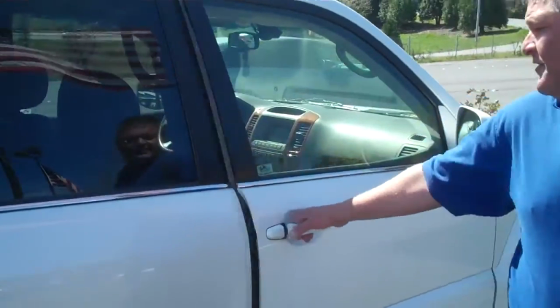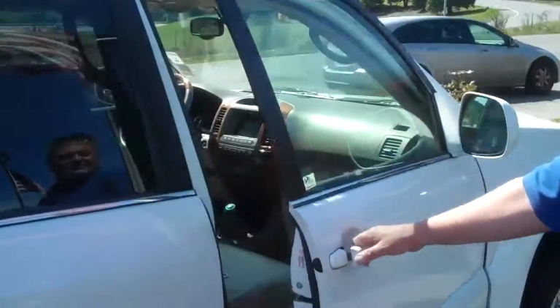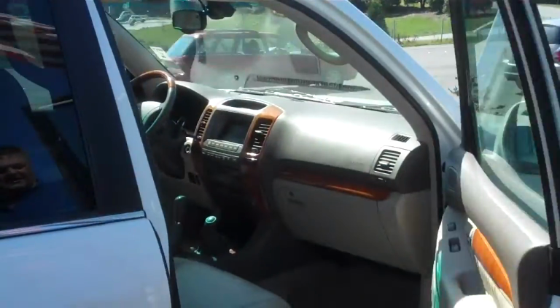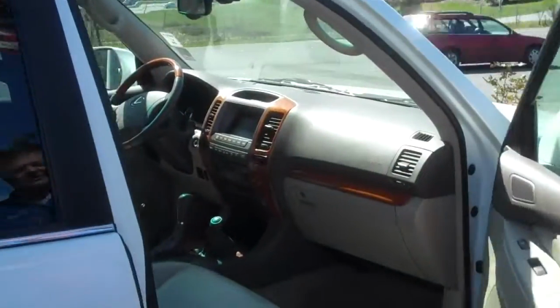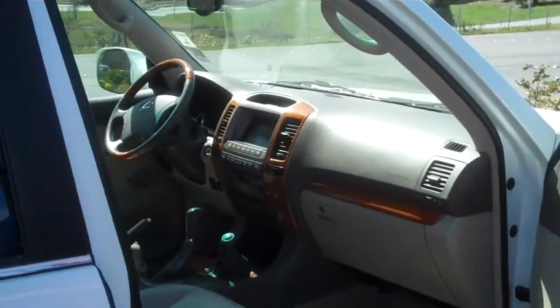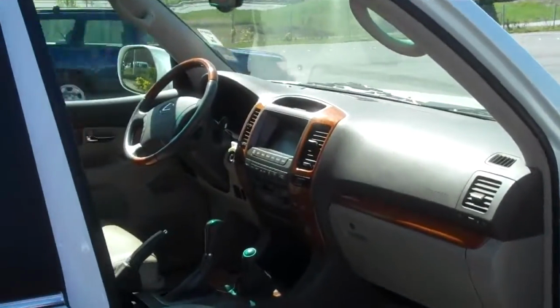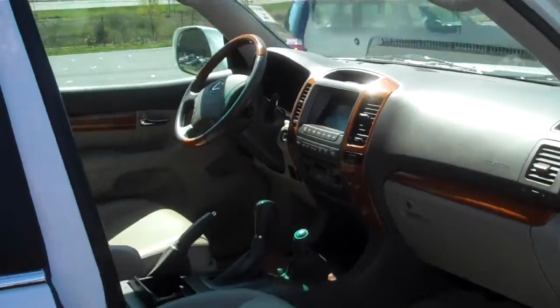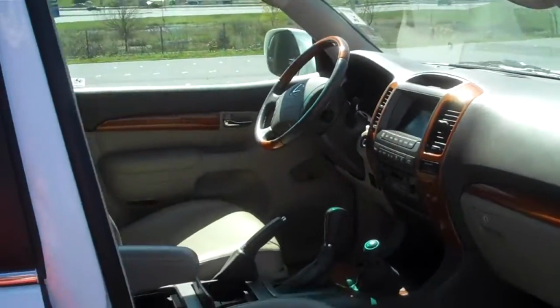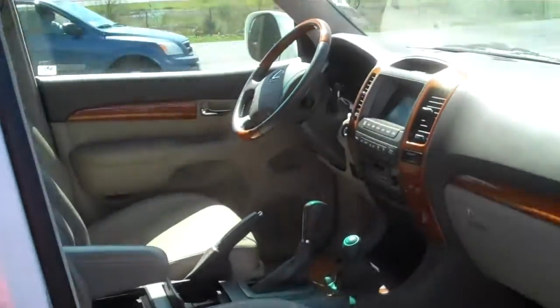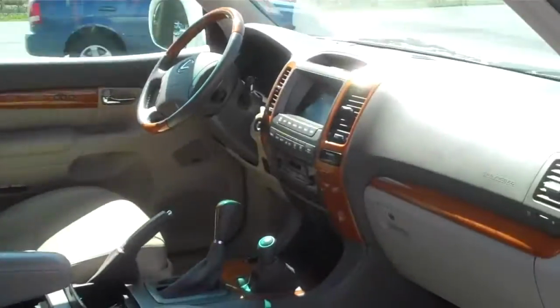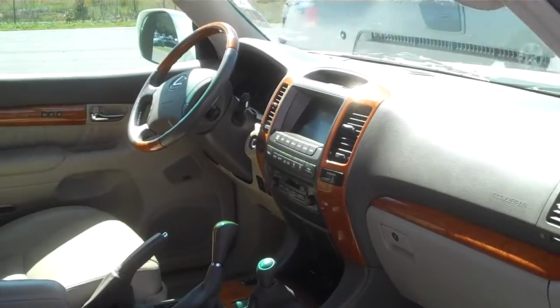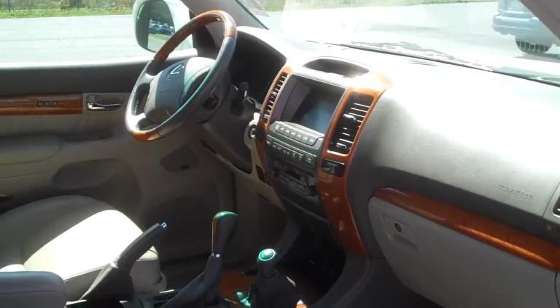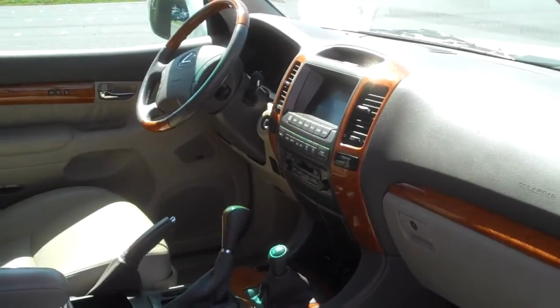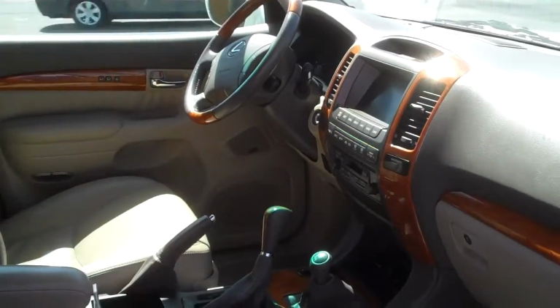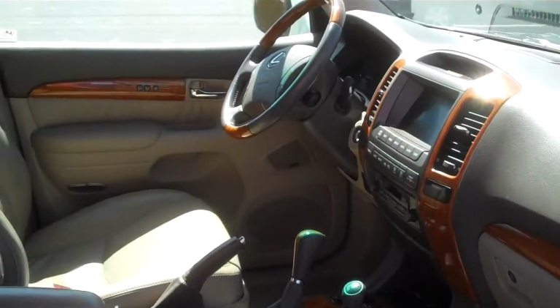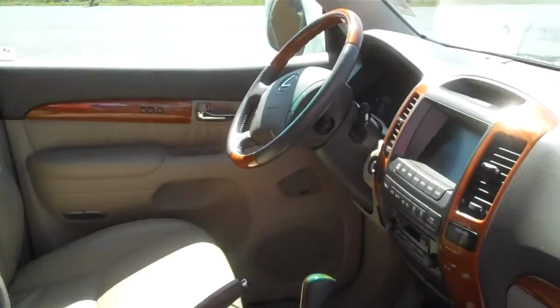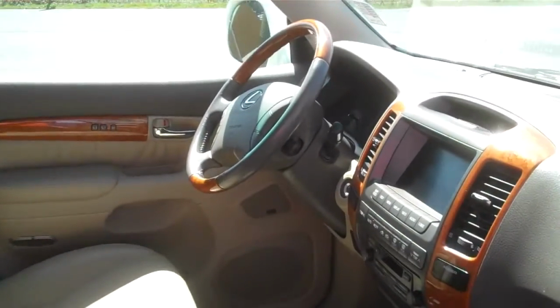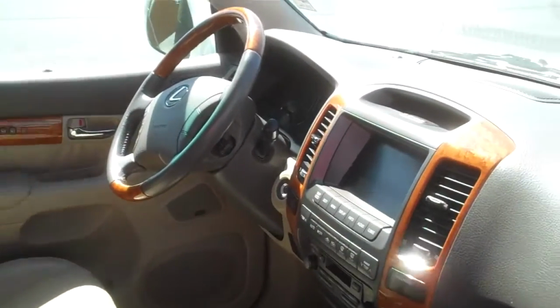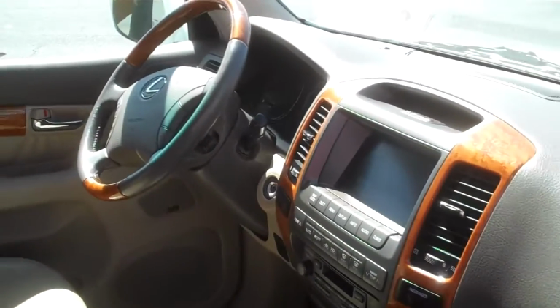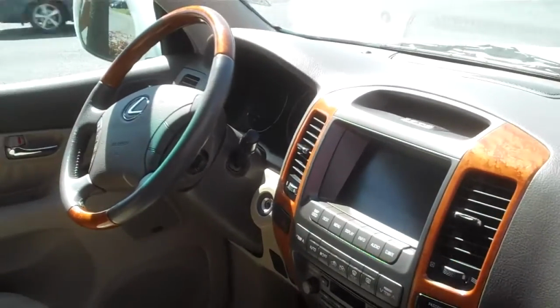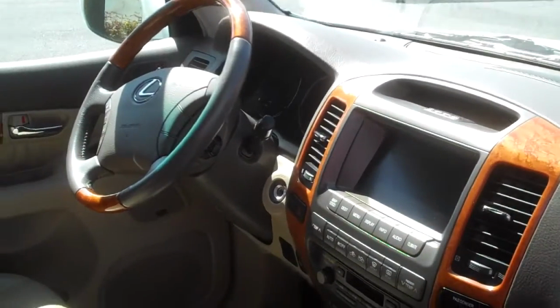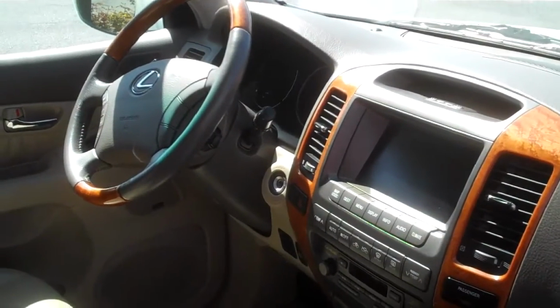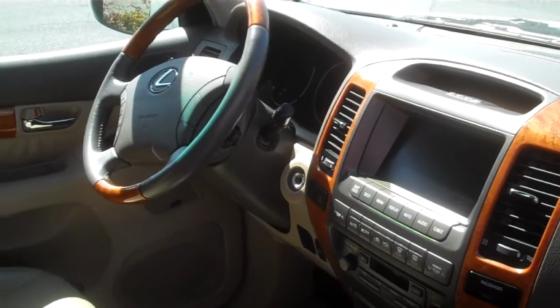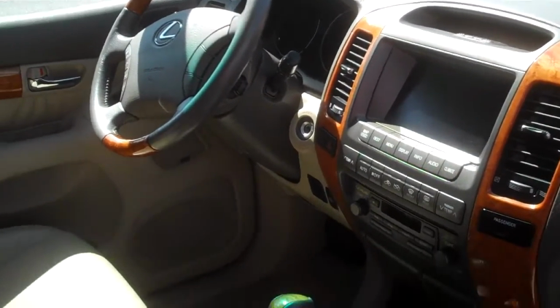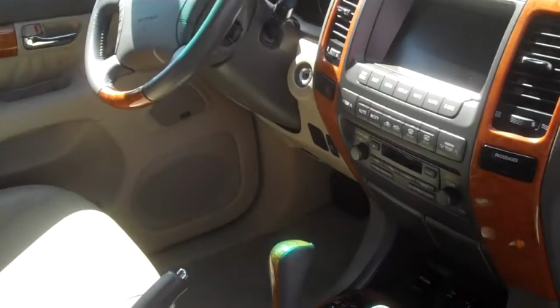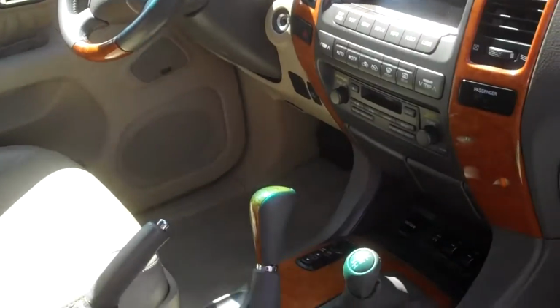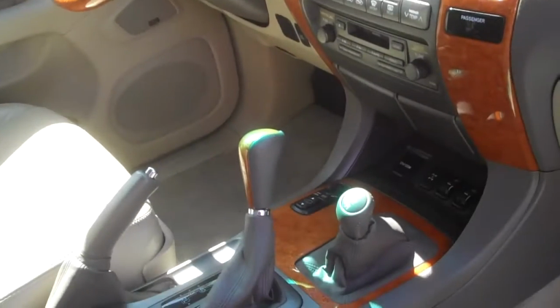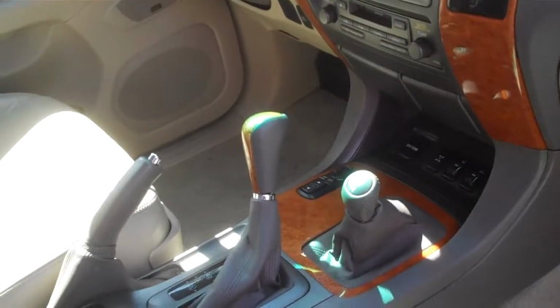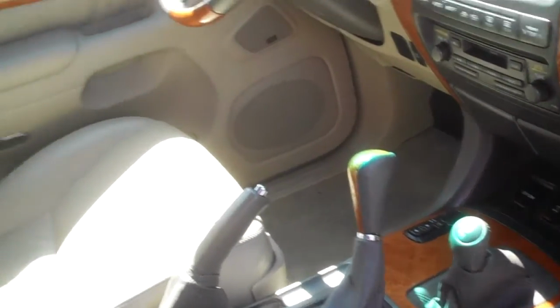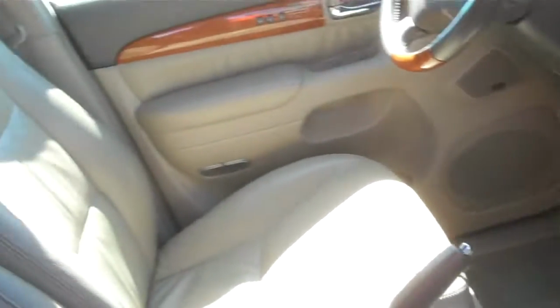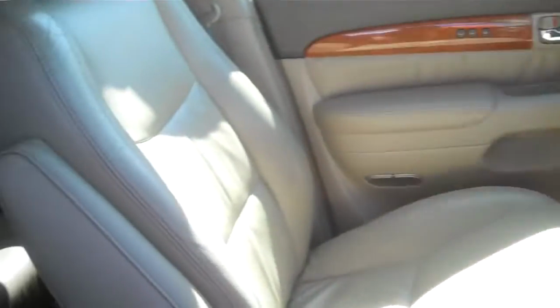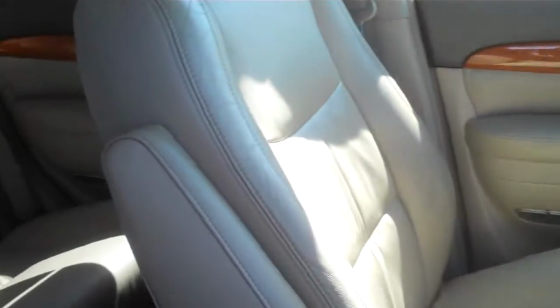Let's take a look inside here. You can see the gray leather or tan leather. It's got the navigation, all the Lexus upgrades and styling, and a full range of options. Great, super reliable SUV at an affordable price.